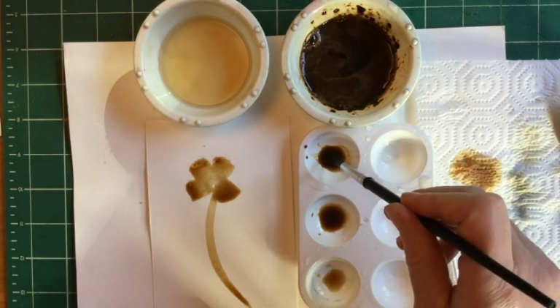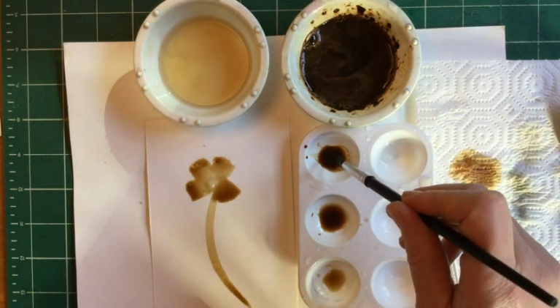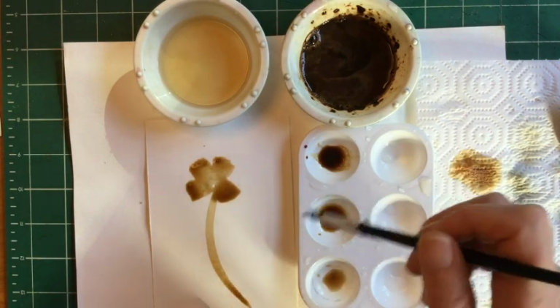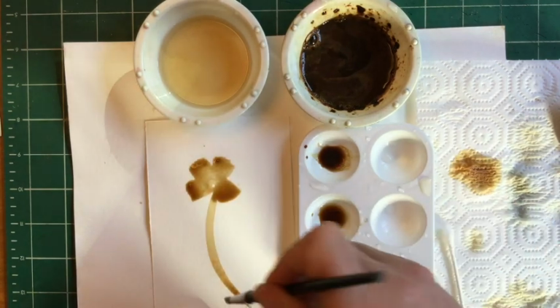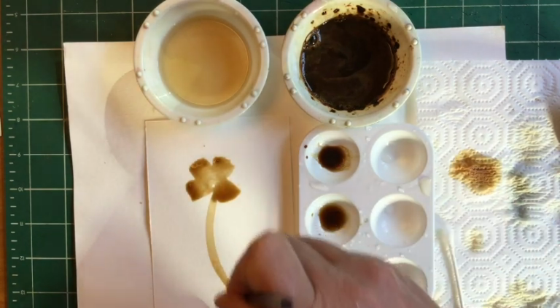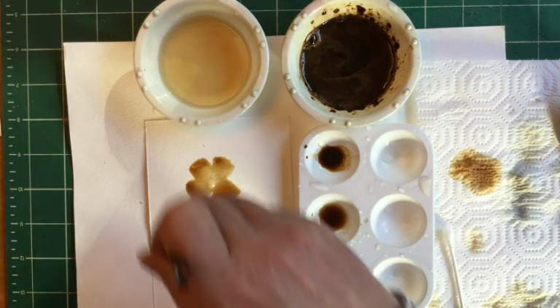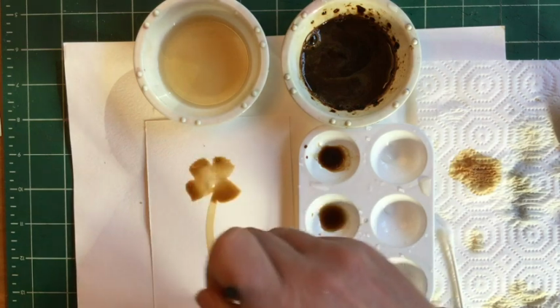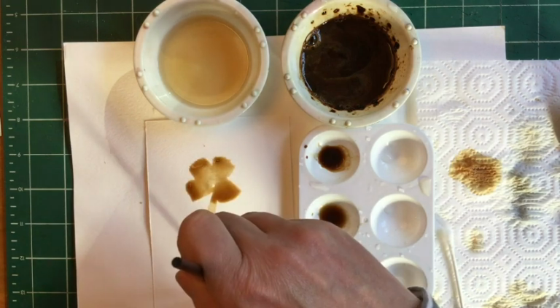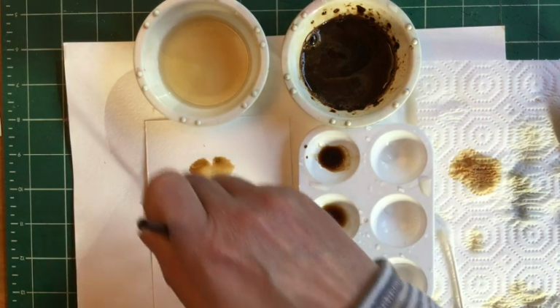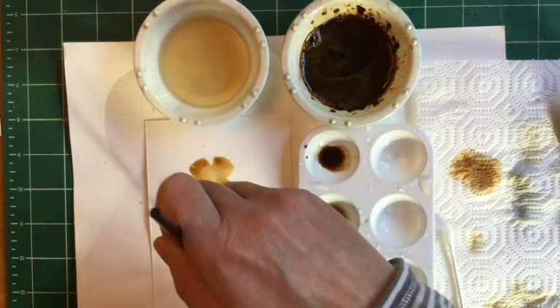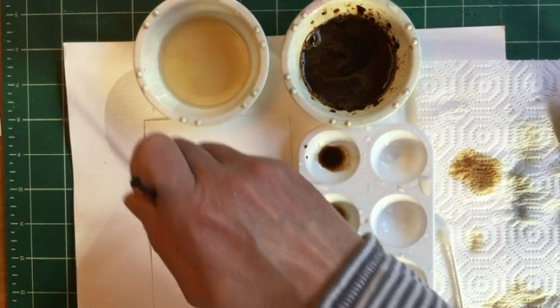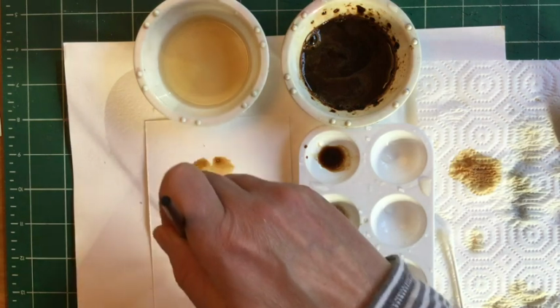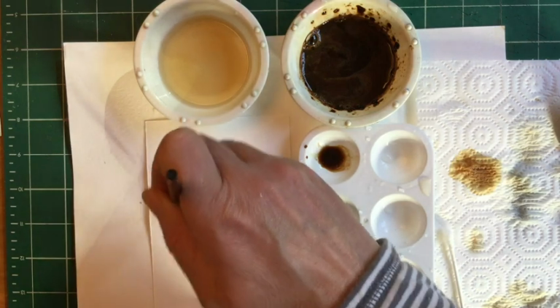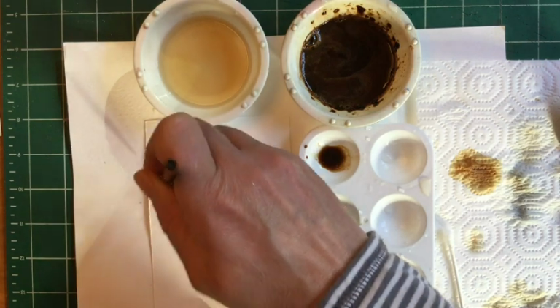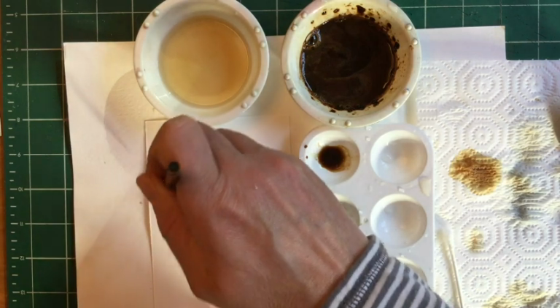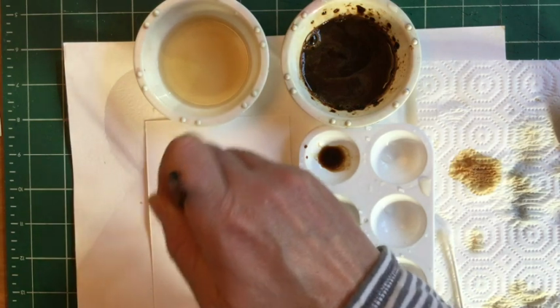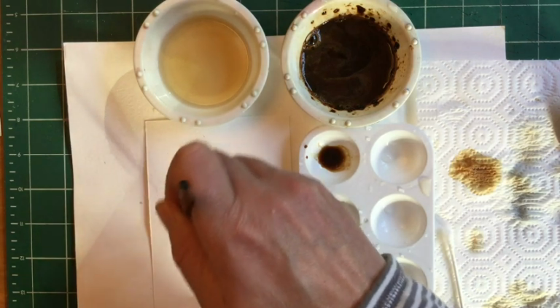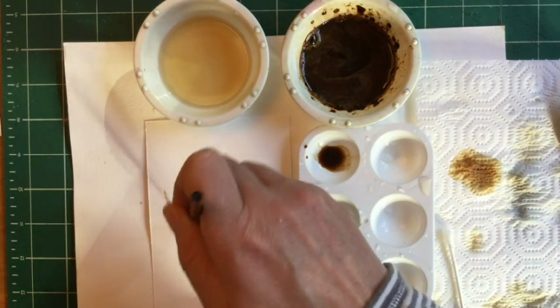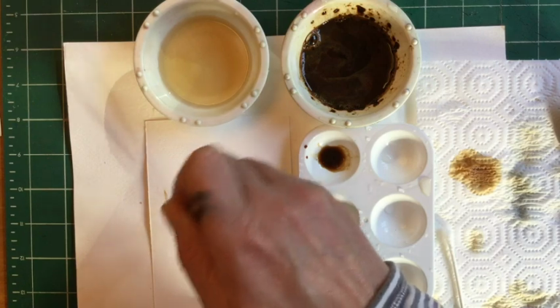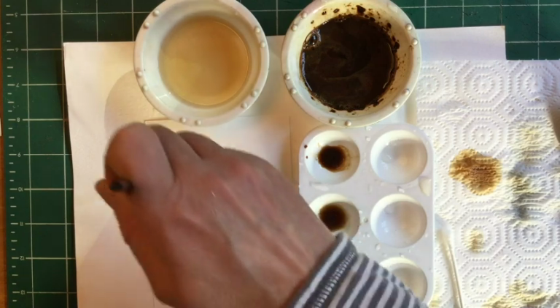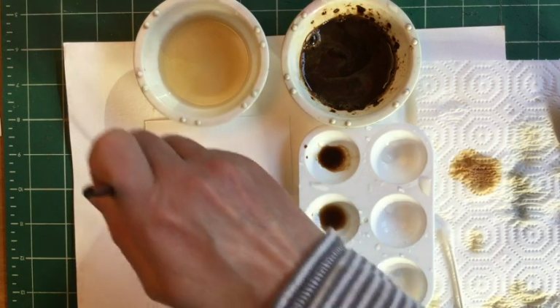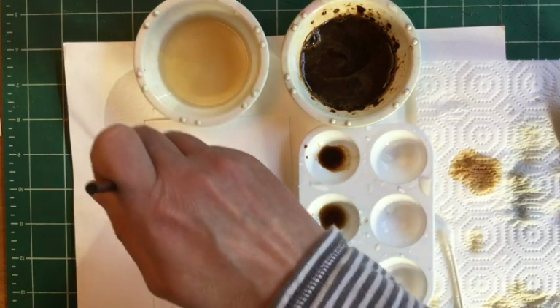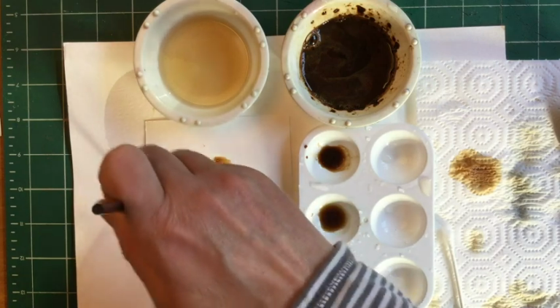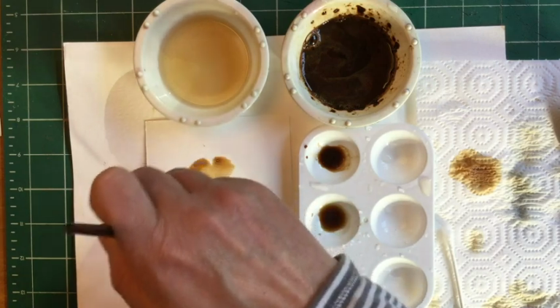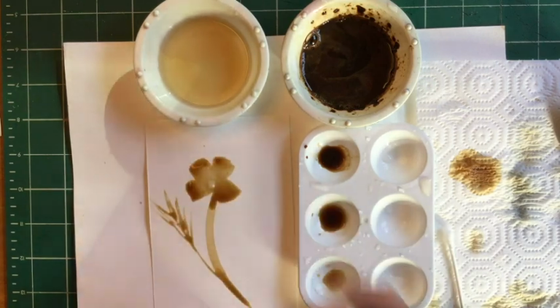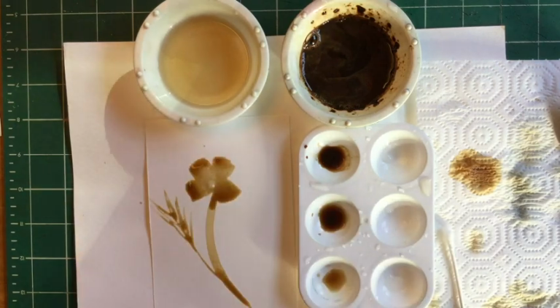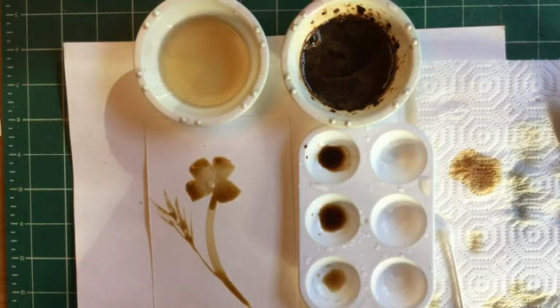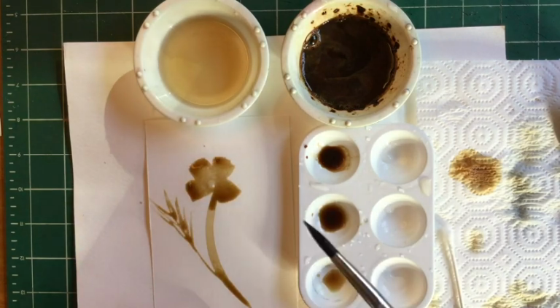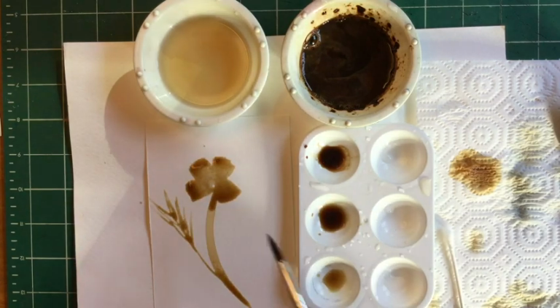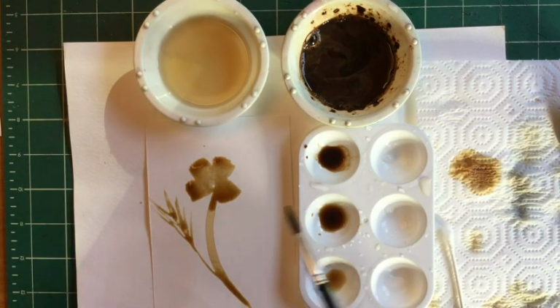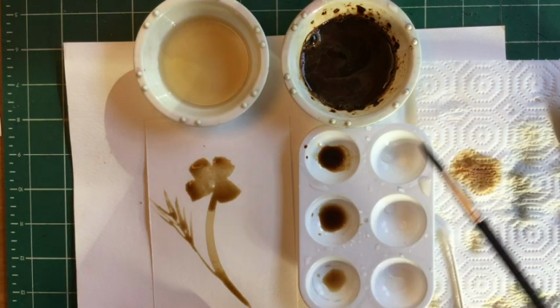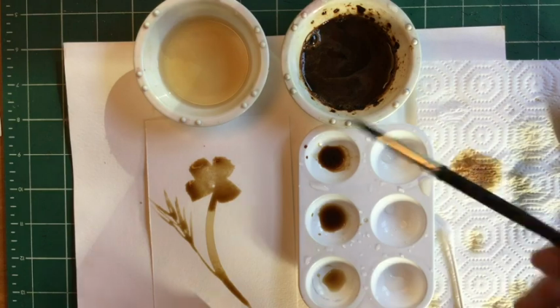If you want to do leaves, poppies have these really fine, feathery kind of leaves. I'm going to just swish, swish, swish with my brush like that.